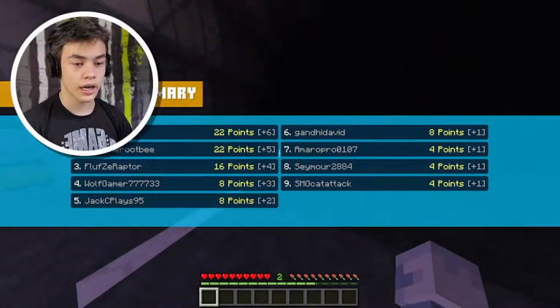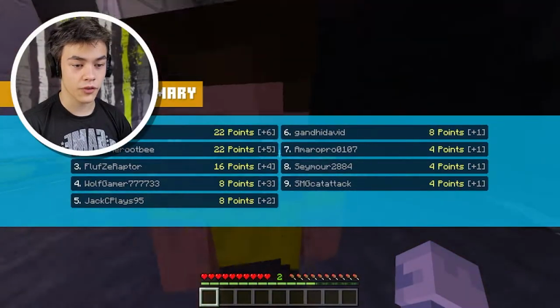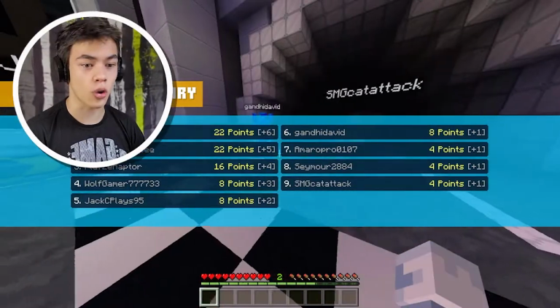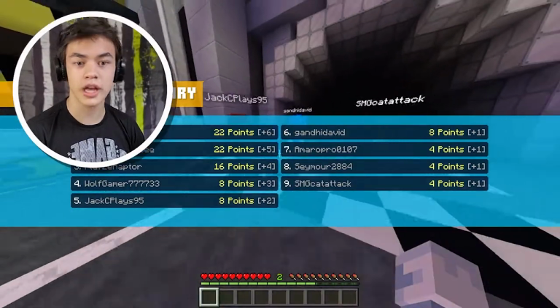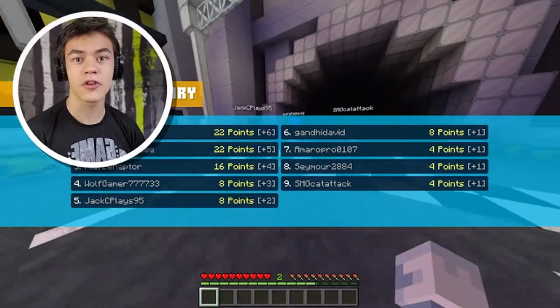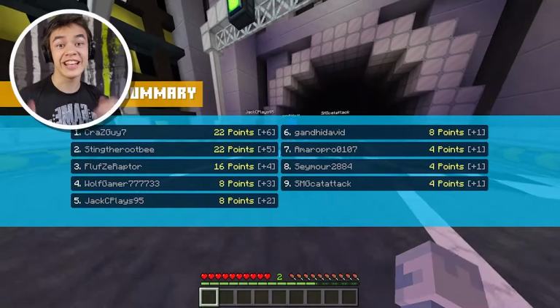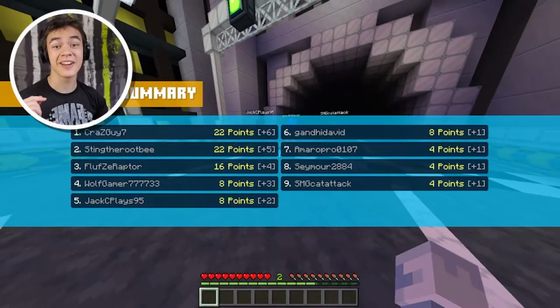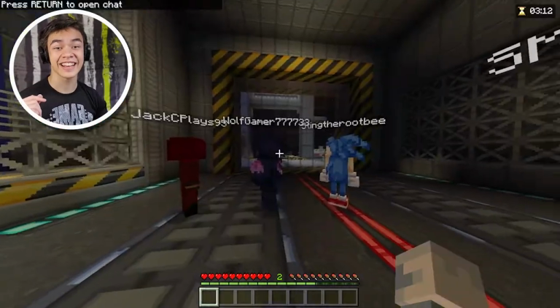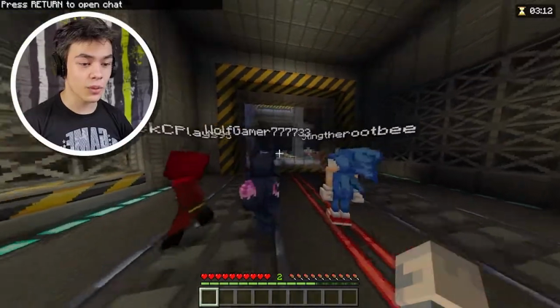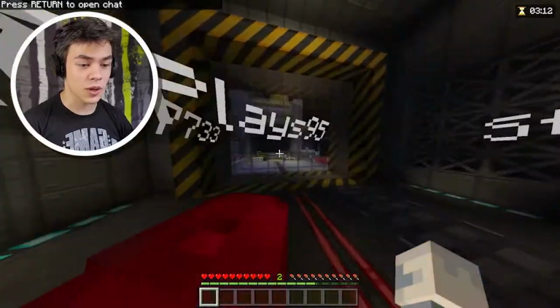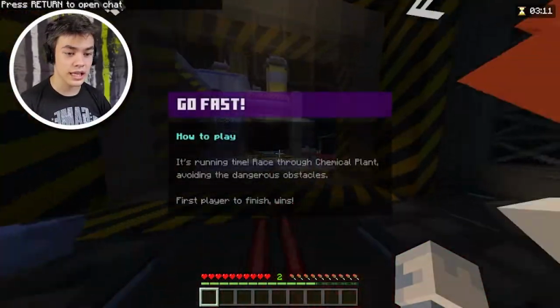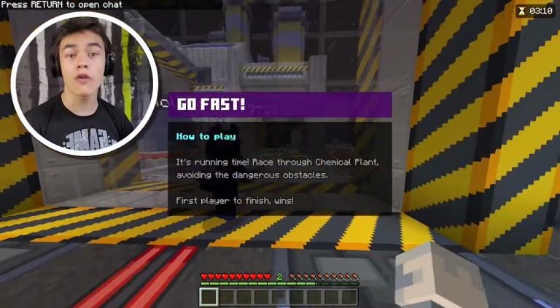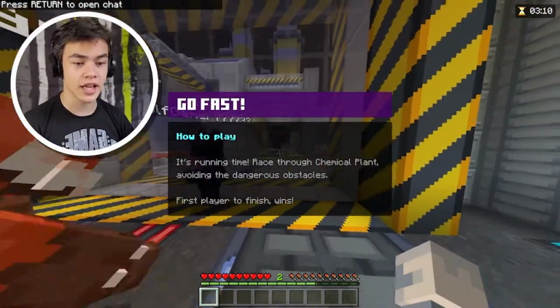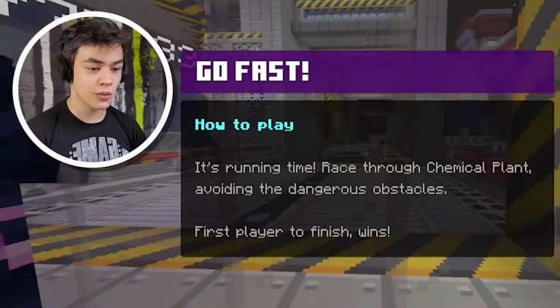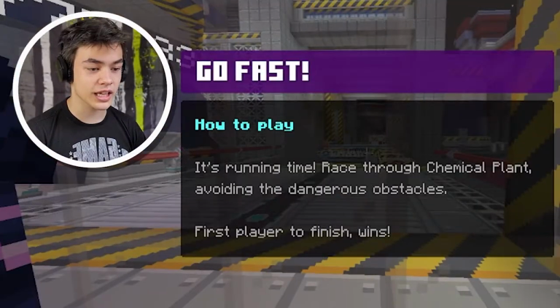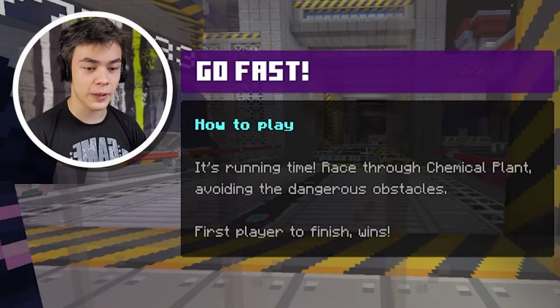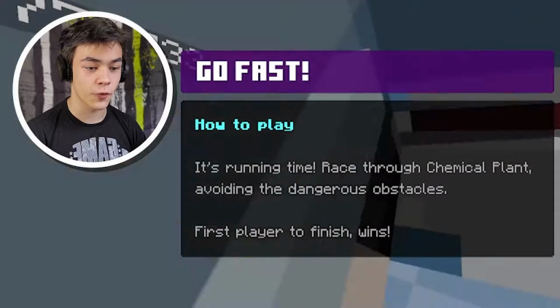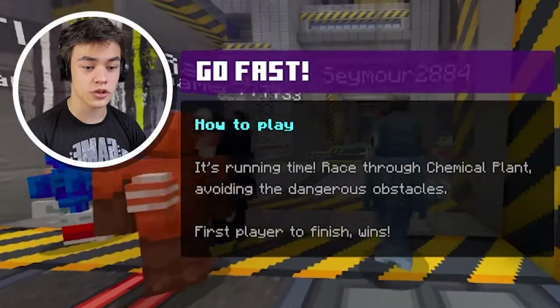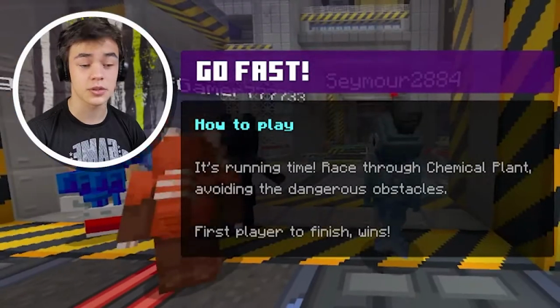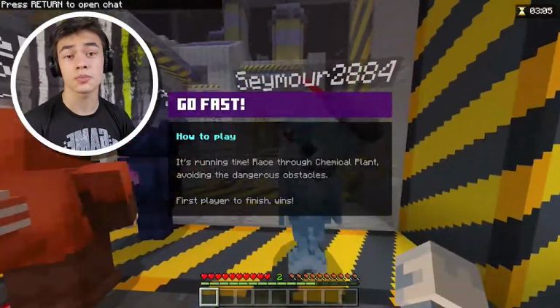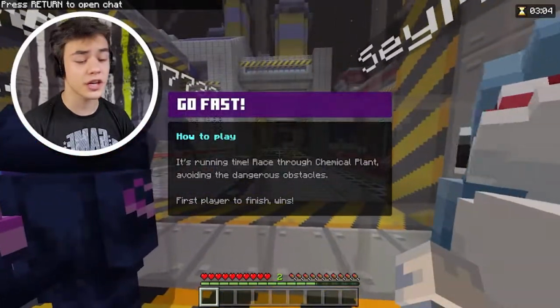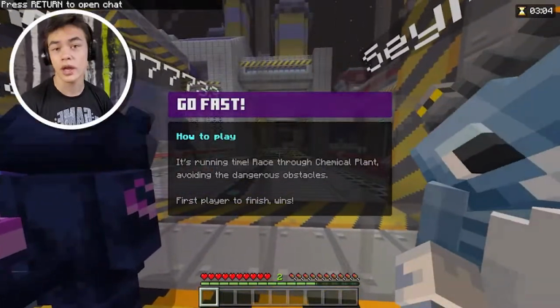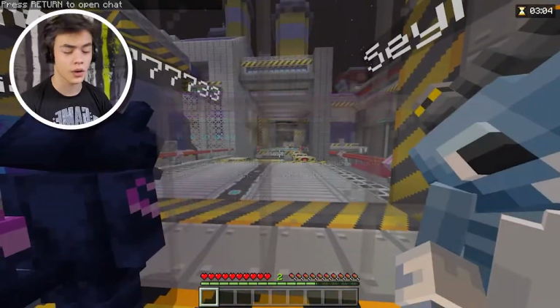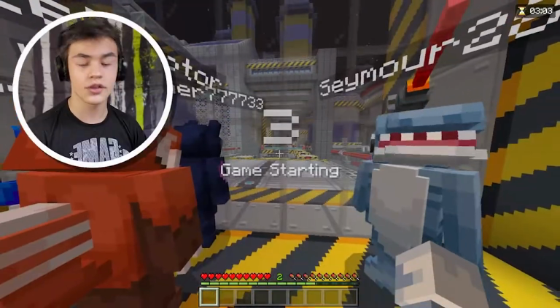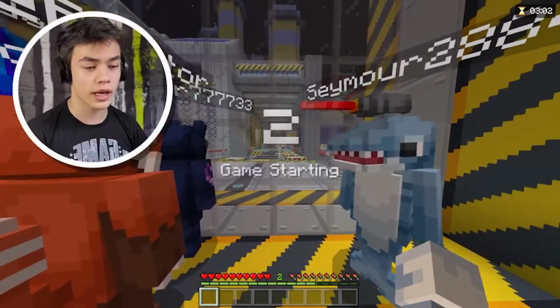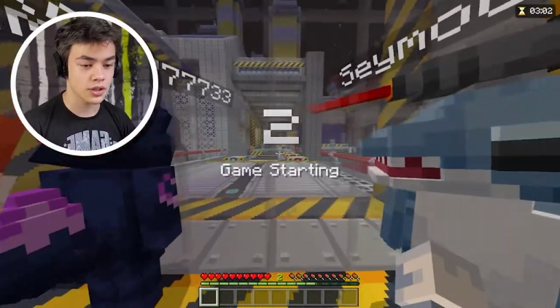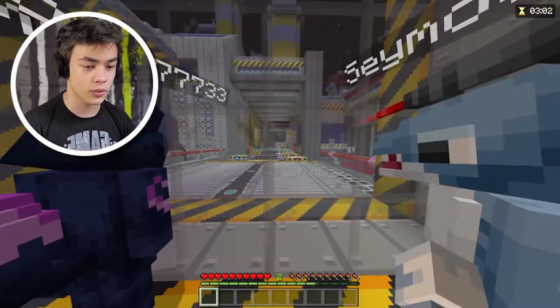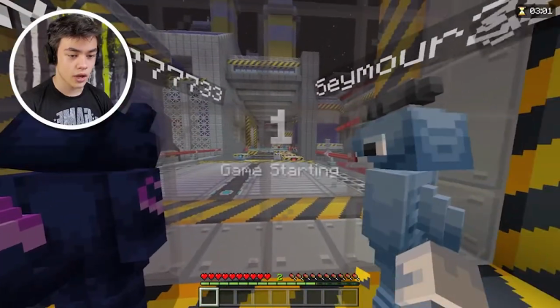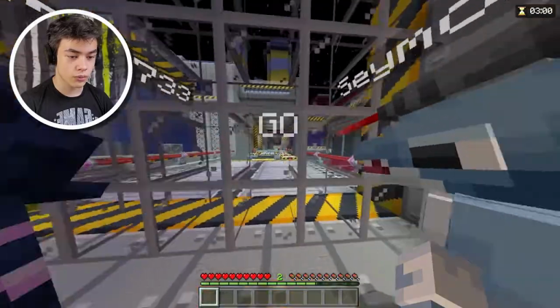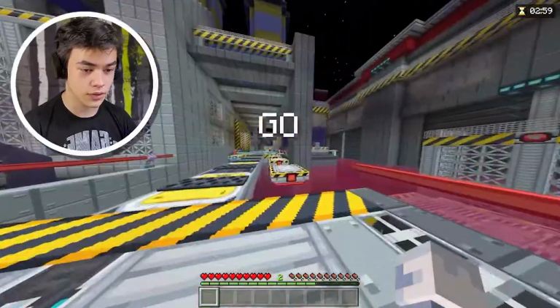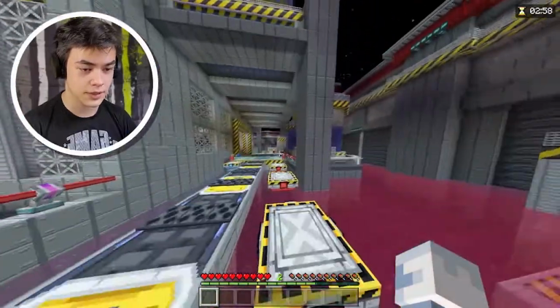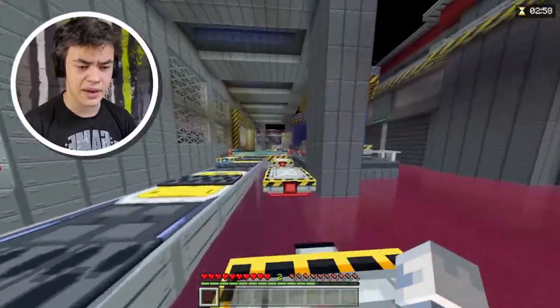Are we first? Oh wait, we actually got put in first and he got put in second. We just got to win this one. What is this? Go Fast. How to play: Race to the chemical plant and avoid the dangerous obstacles. The first player to finish wins. So it's just a plain old race.